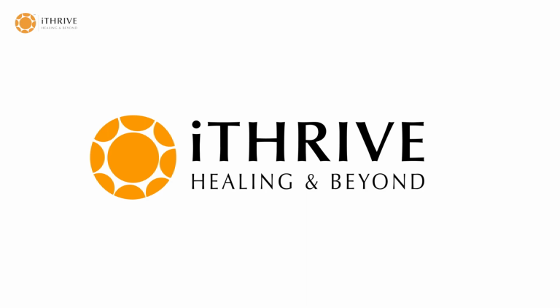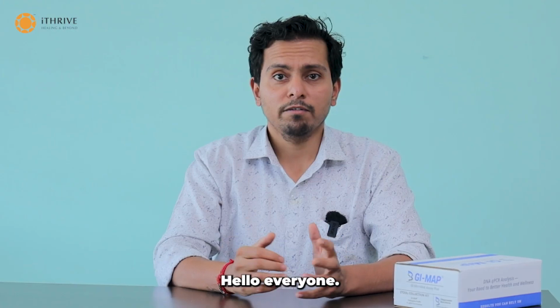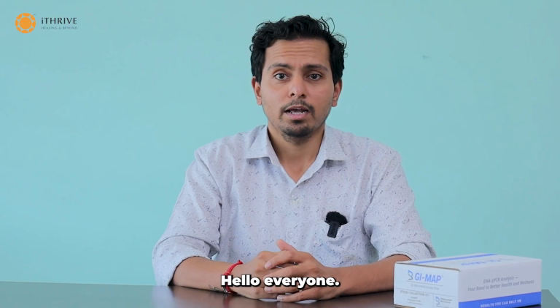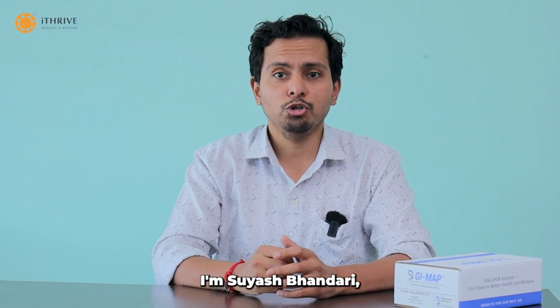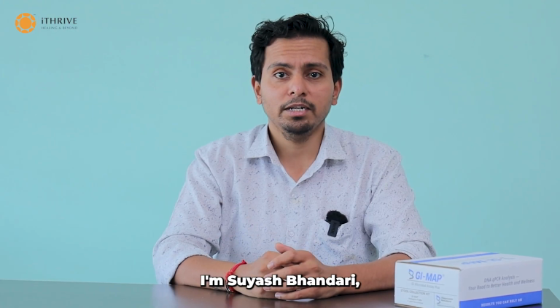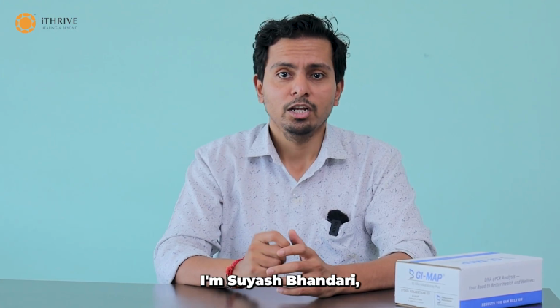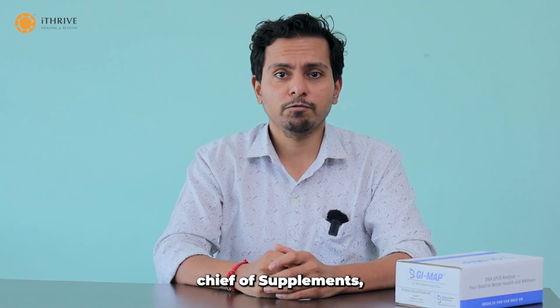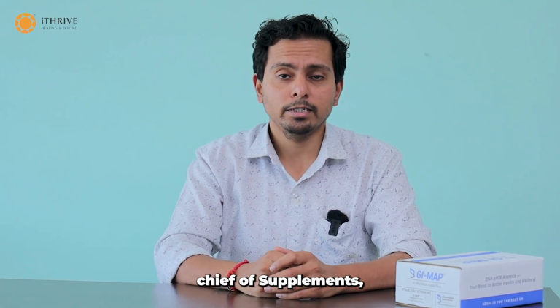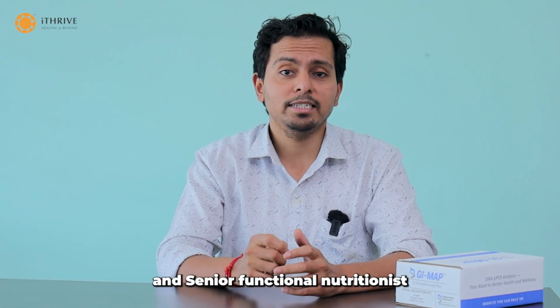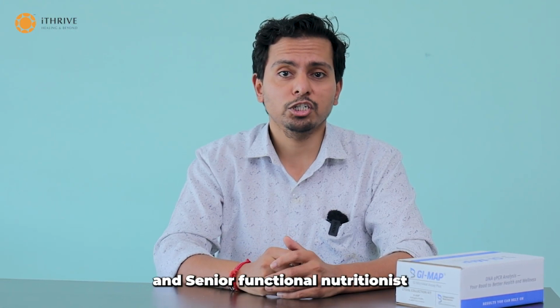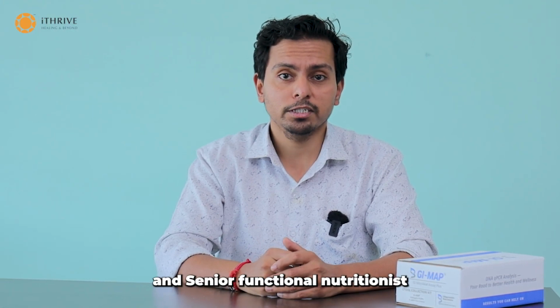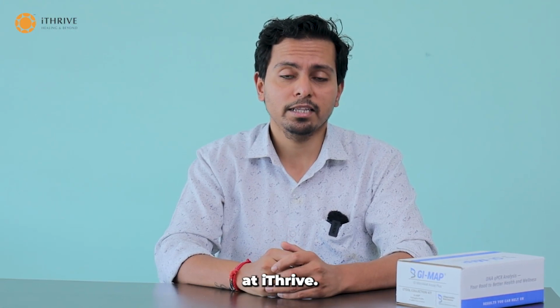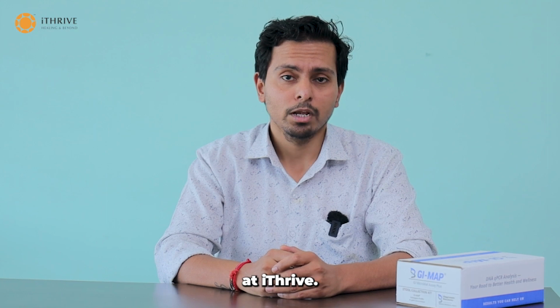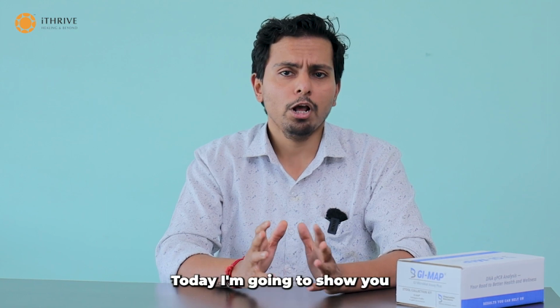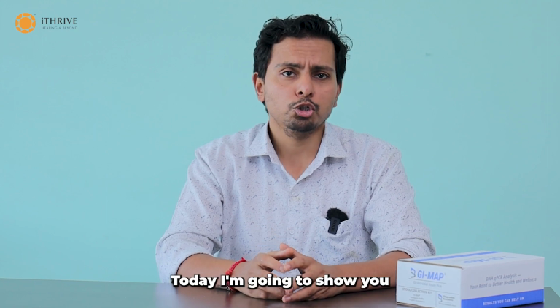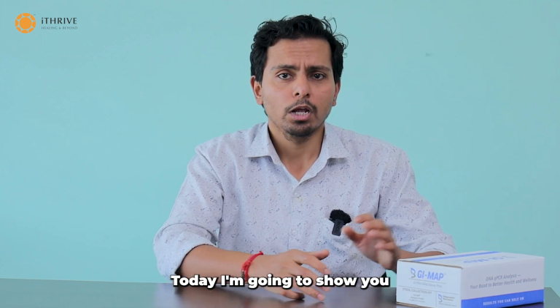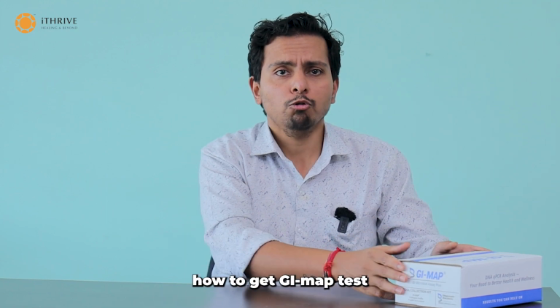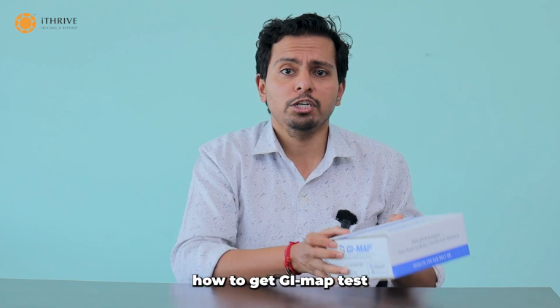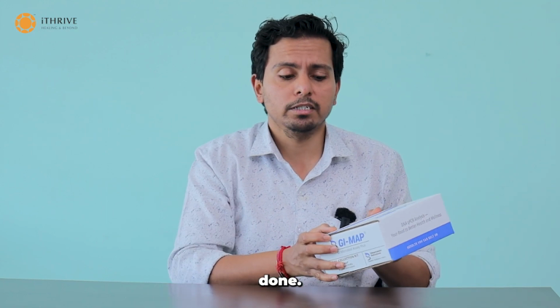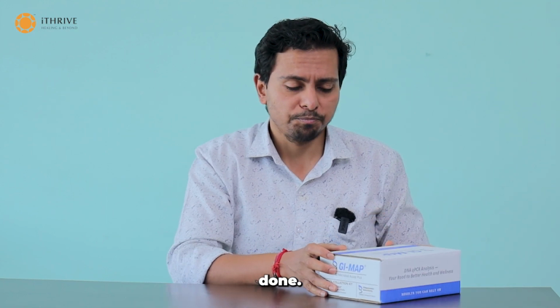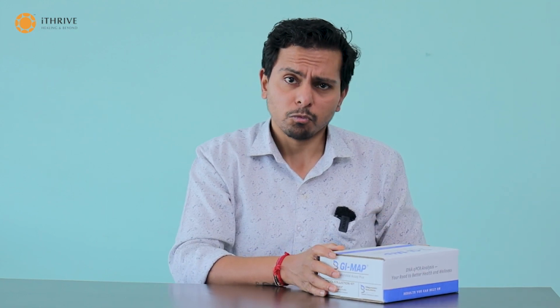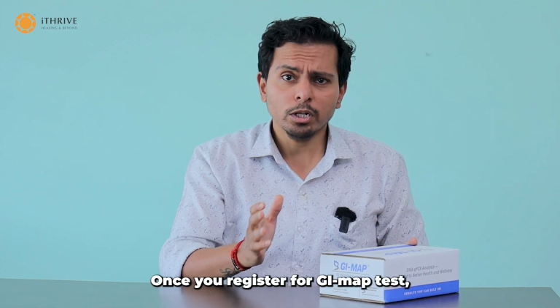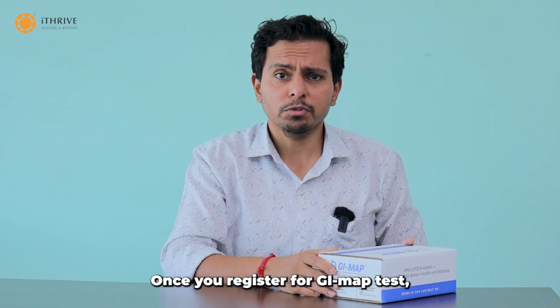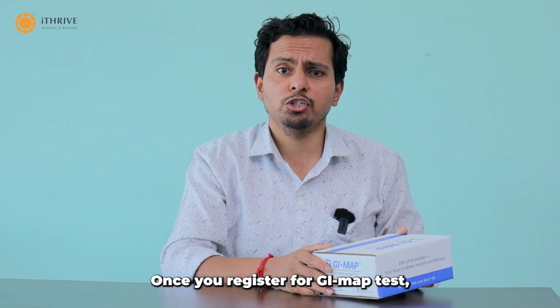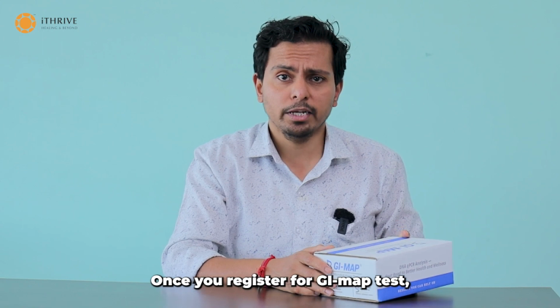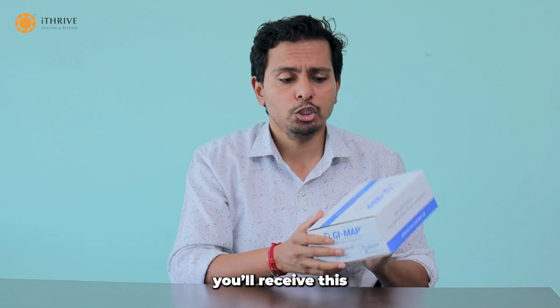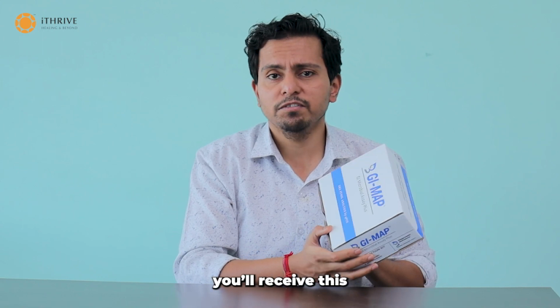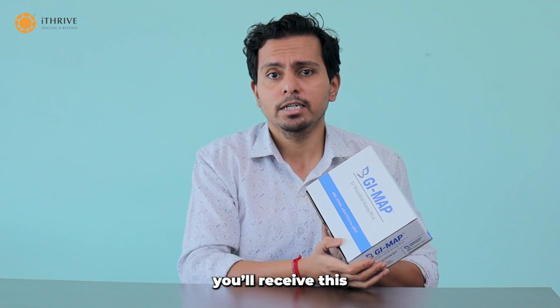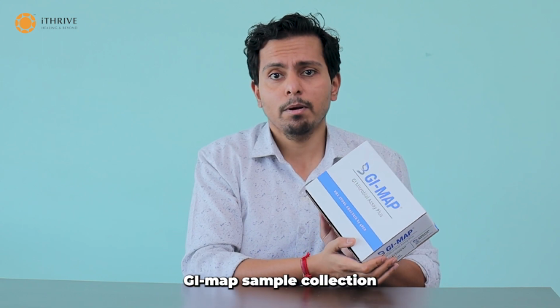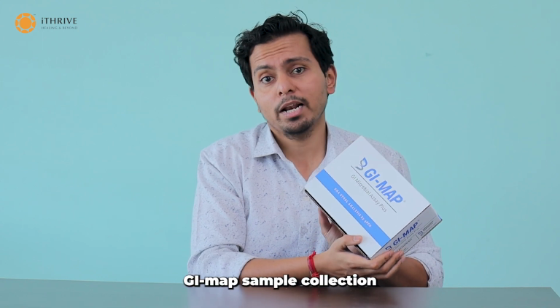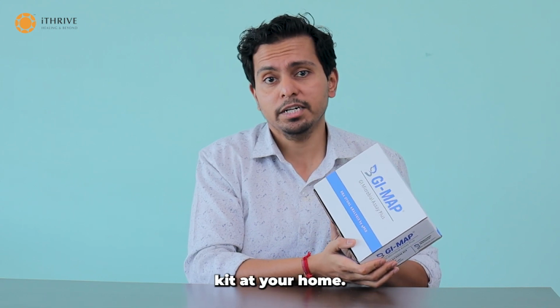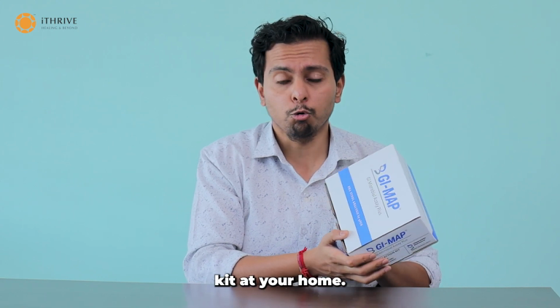Hello everyone, I am Suish Bhandari, Chief of Supplements and Senior Function Nutritionist at iThai. Today I am going to show you how to get your GMF test done. Once you register for the GMF test, you will receive this GMF sample collection kit at your home.